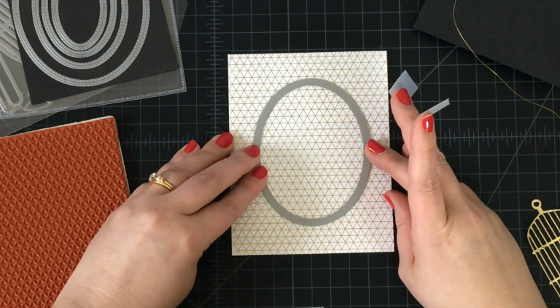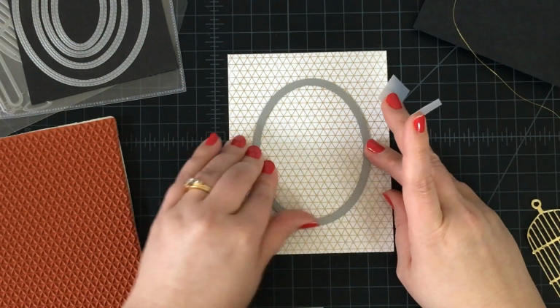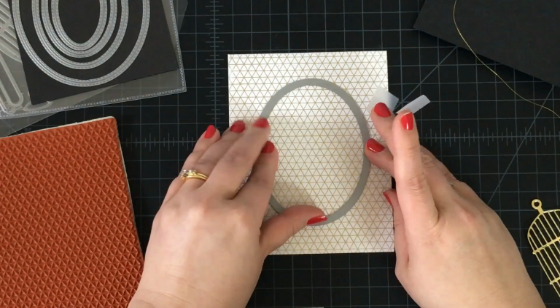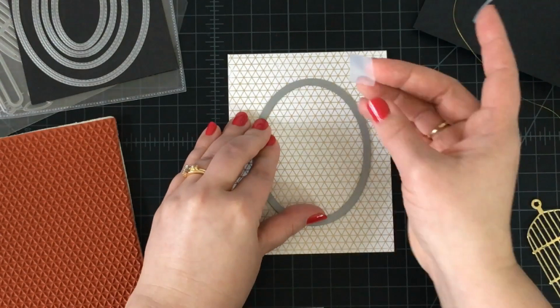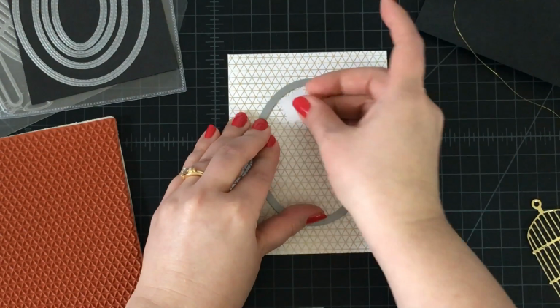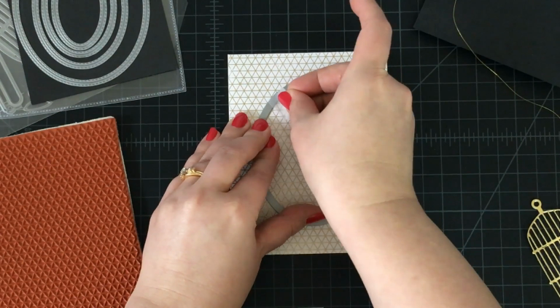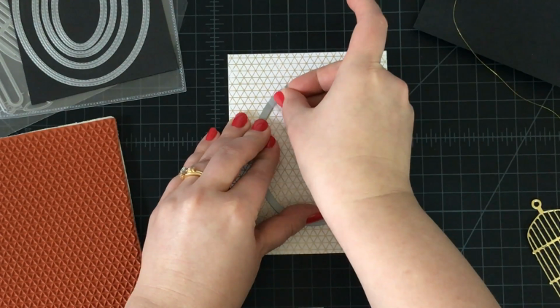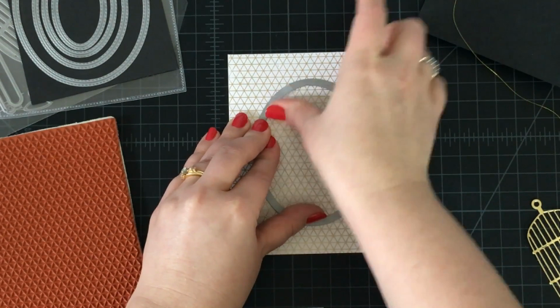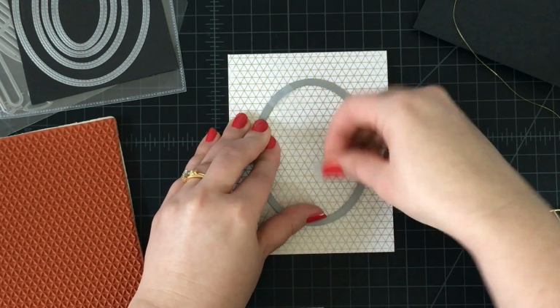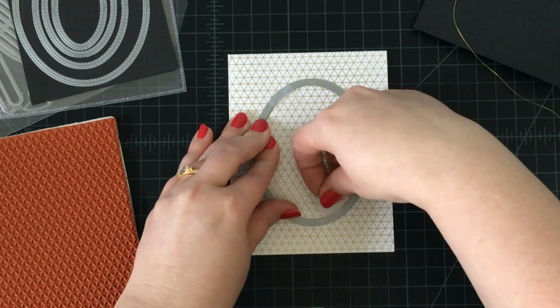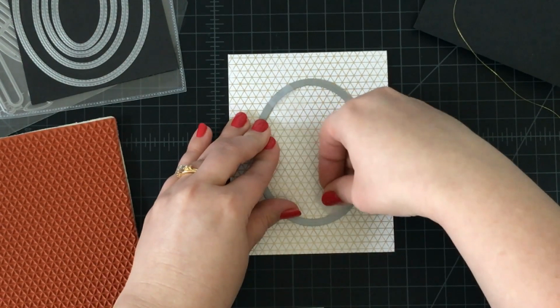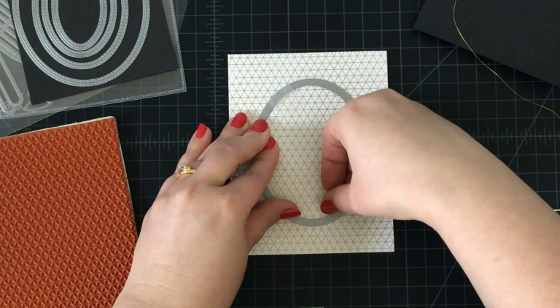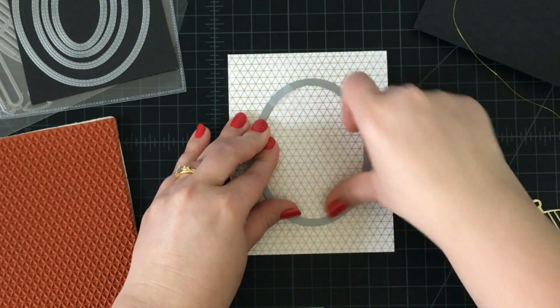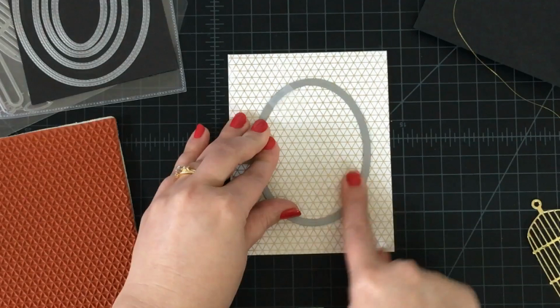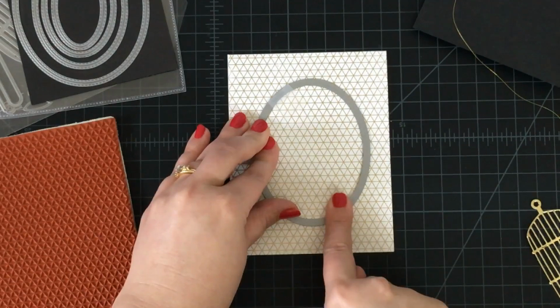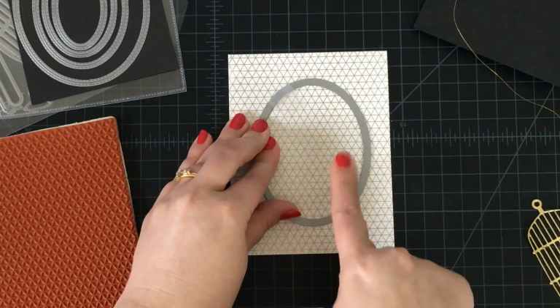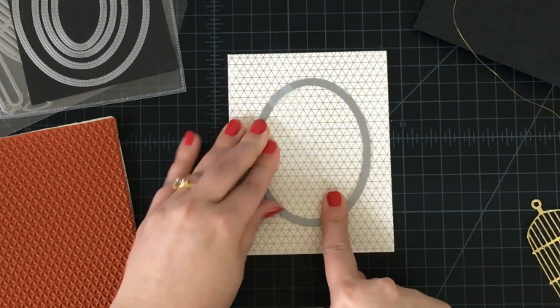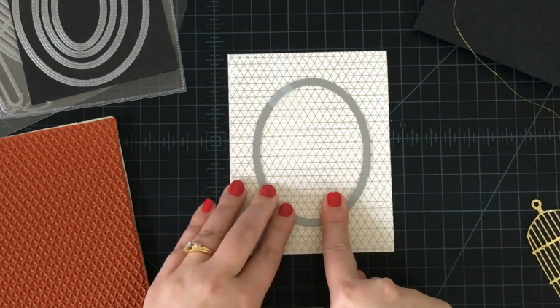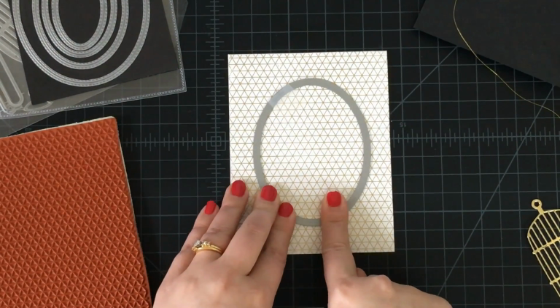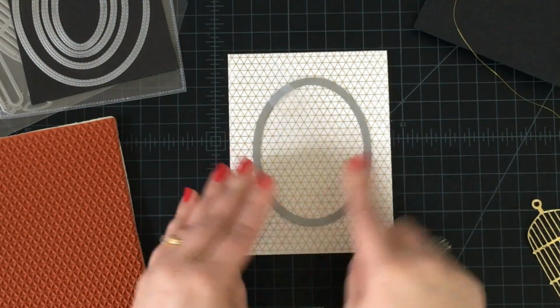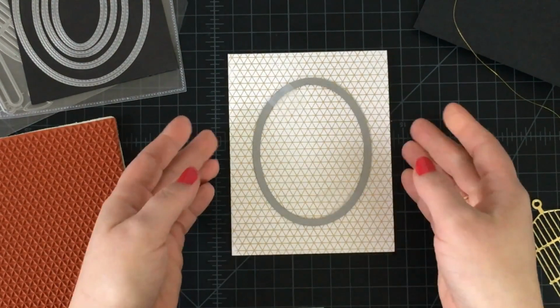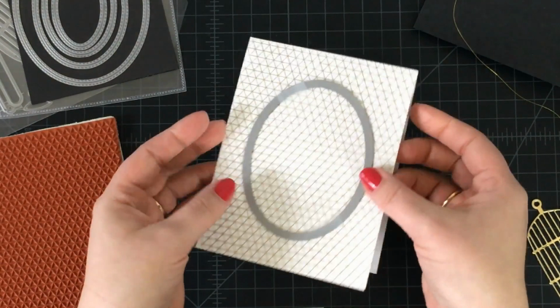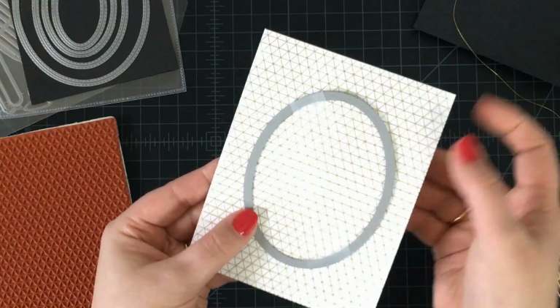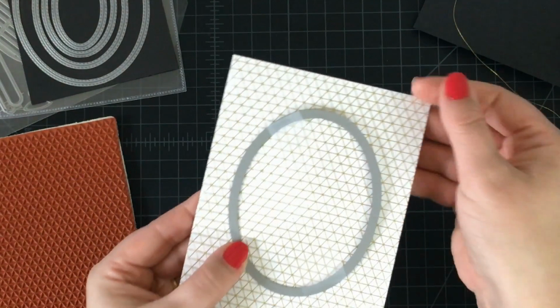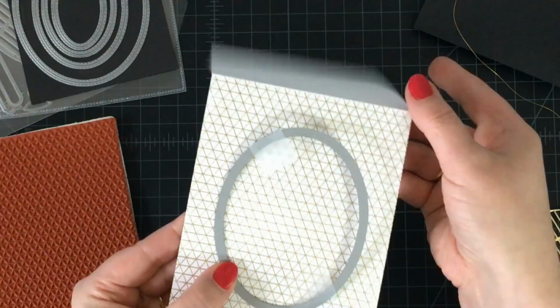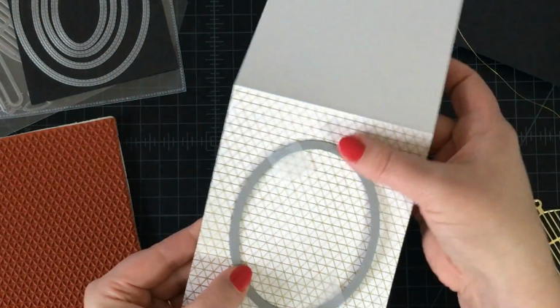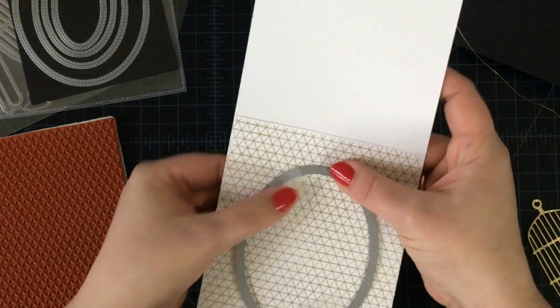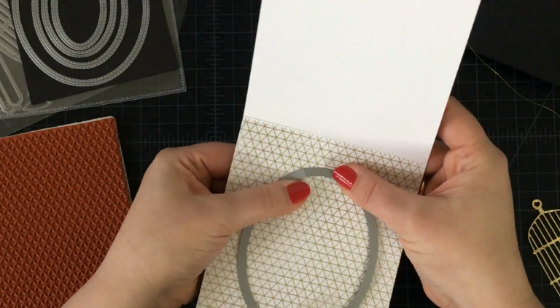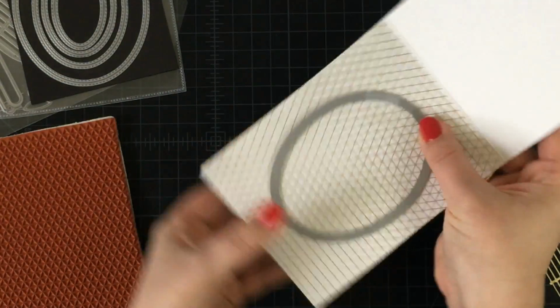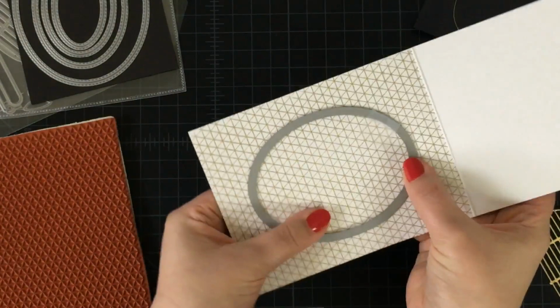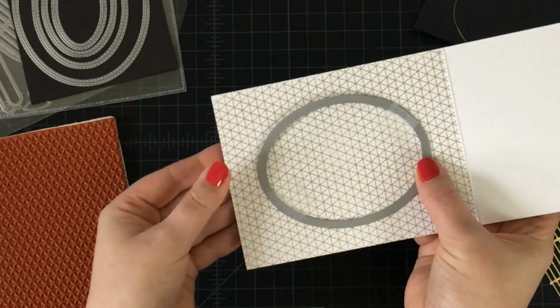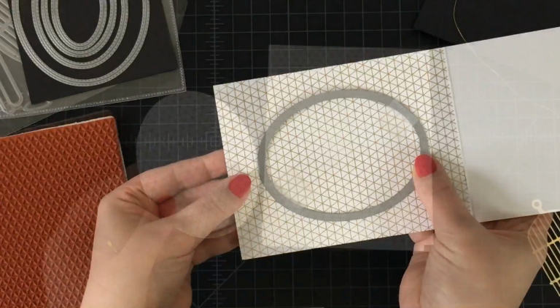So let's get this centered up. I'm going to put my tape to the inside — I don't care about what happens to the inside, that's just going to be a drop-out piece. Now I'm going to open this up and pass it through my die cutting machine.